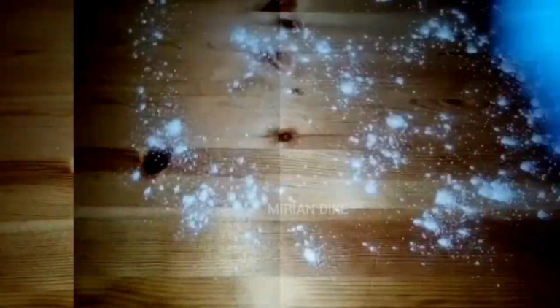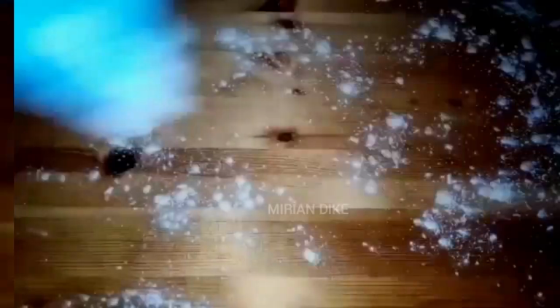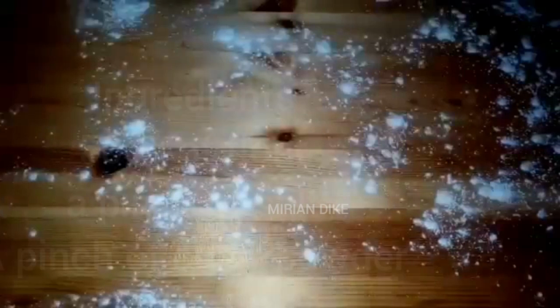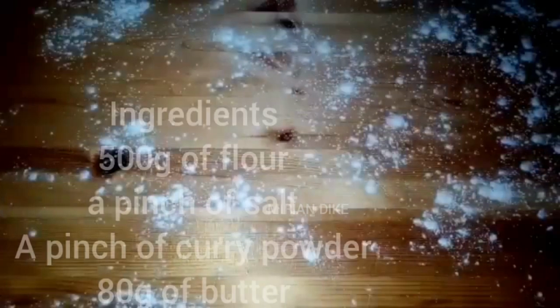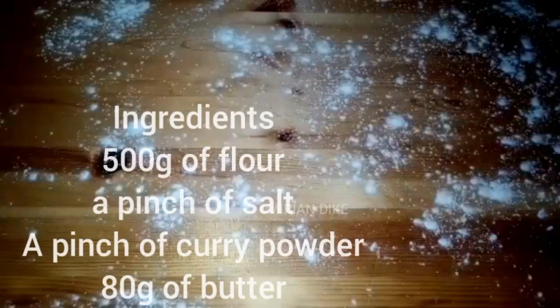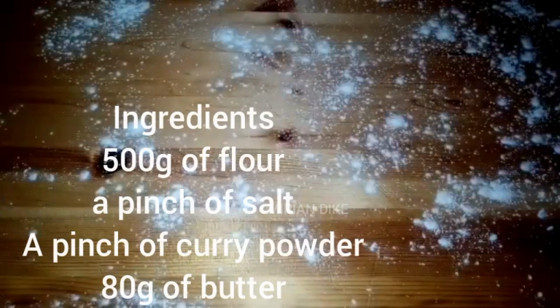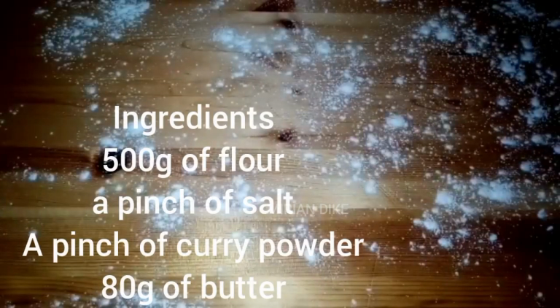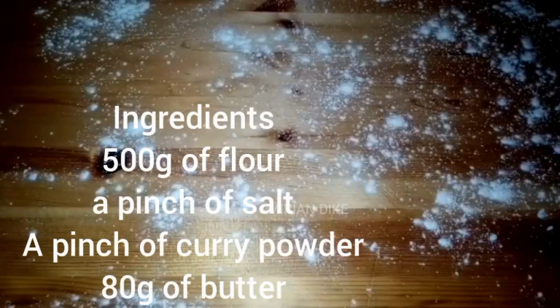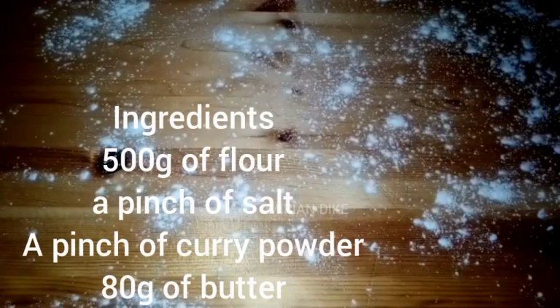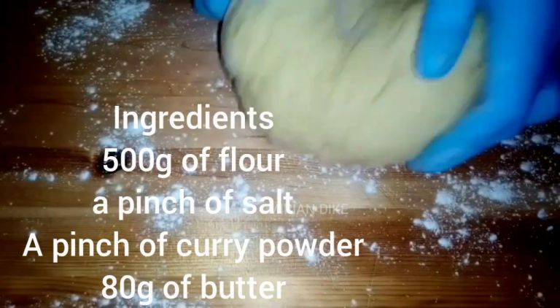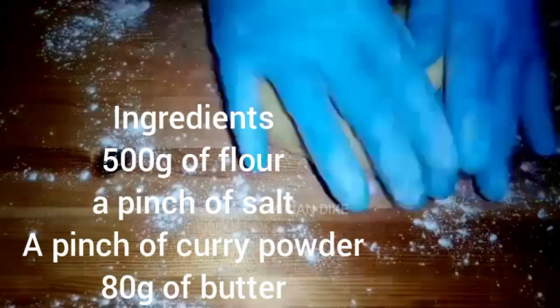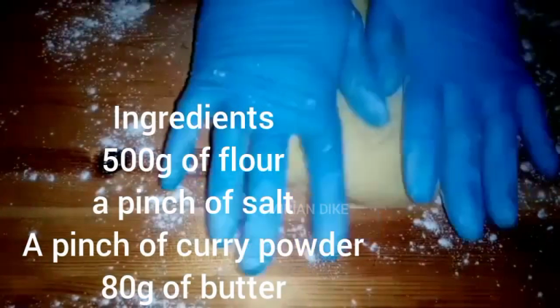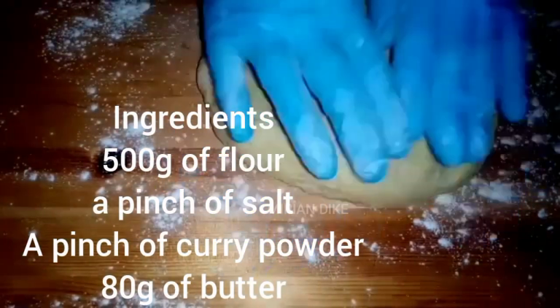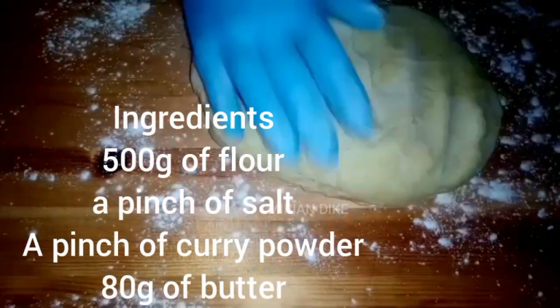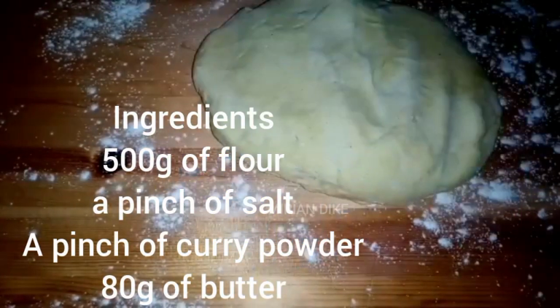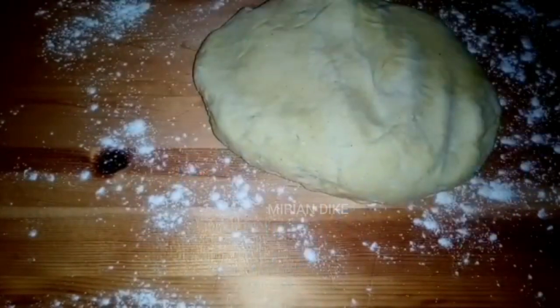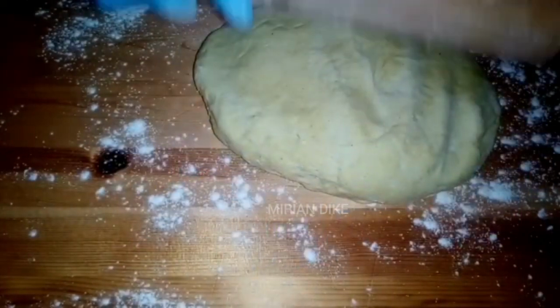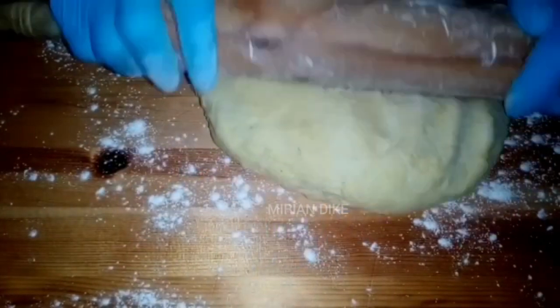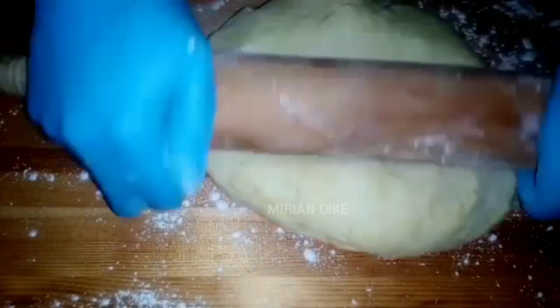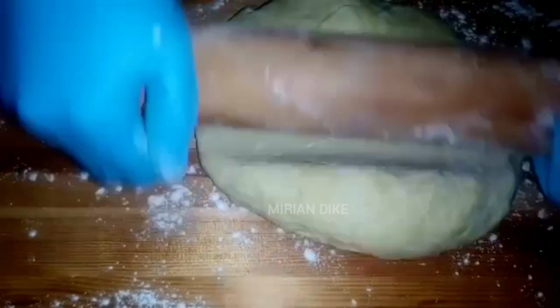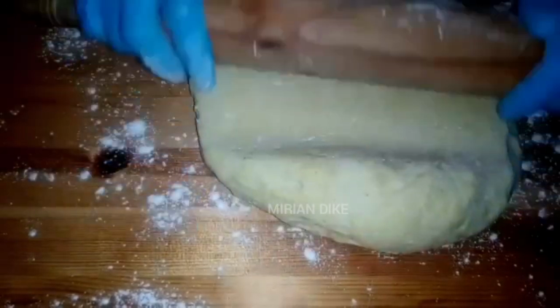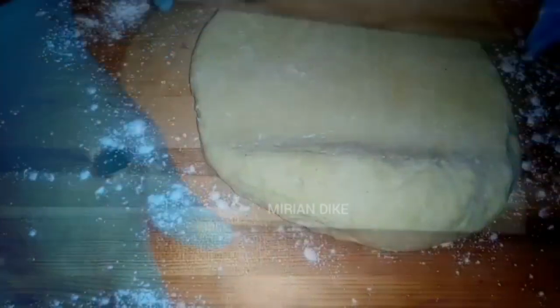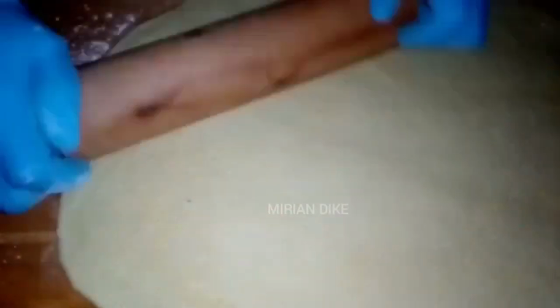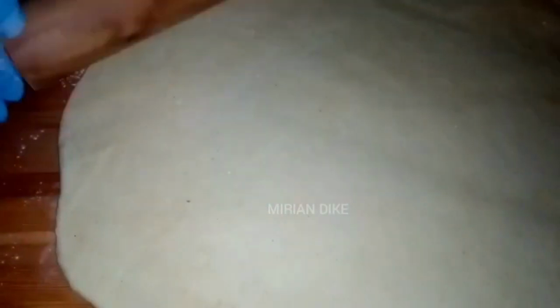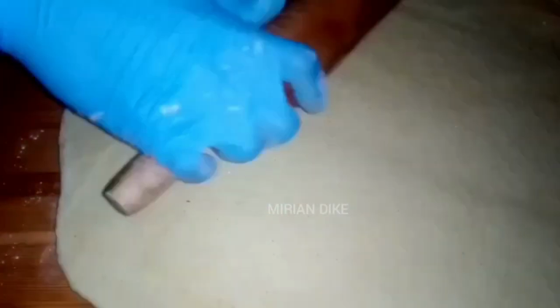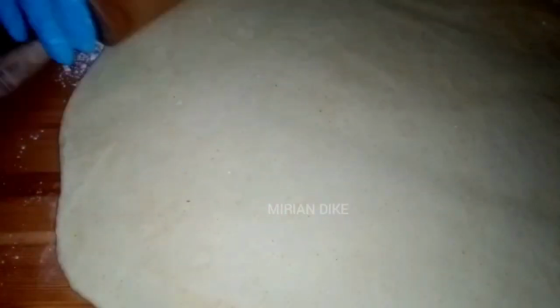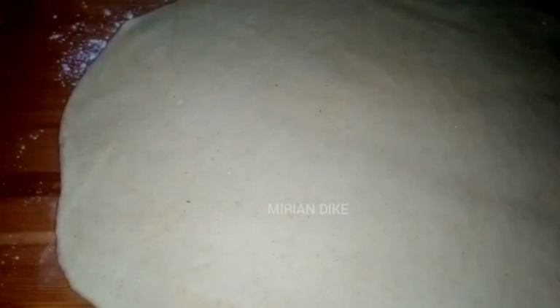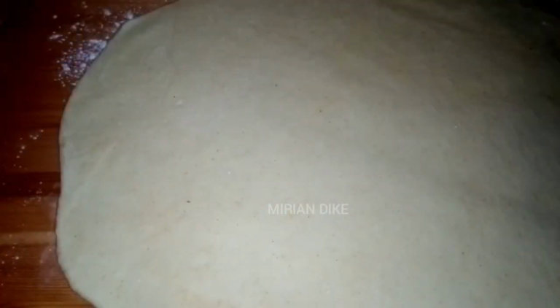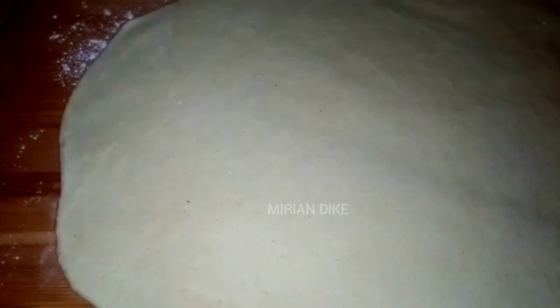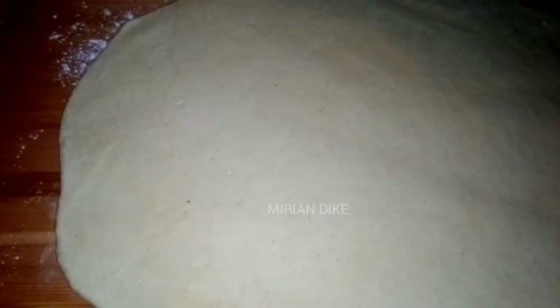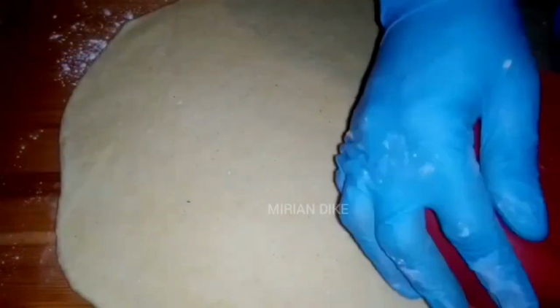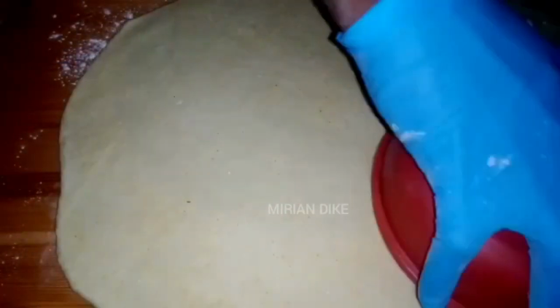These are the ingredients I used to form my dough before using it for the plantain pie — keep watching.